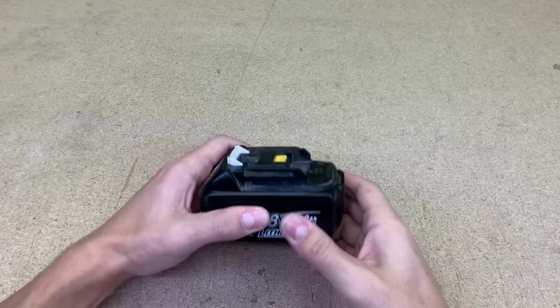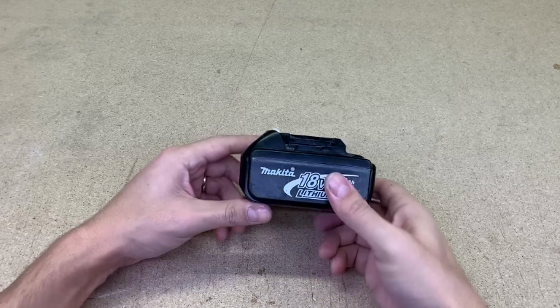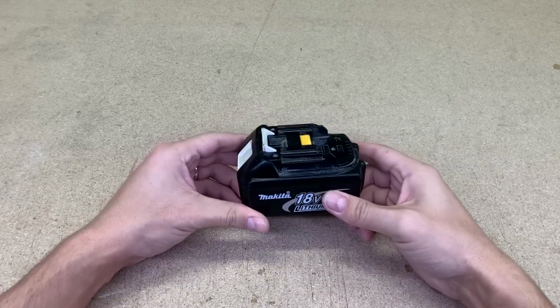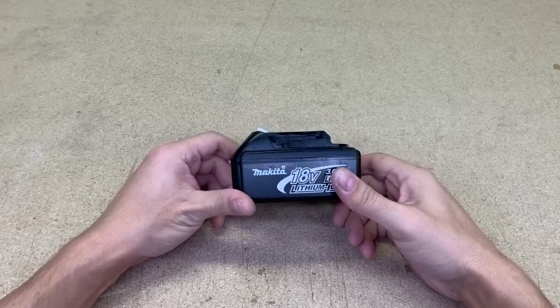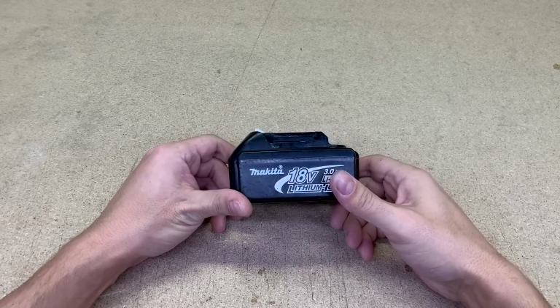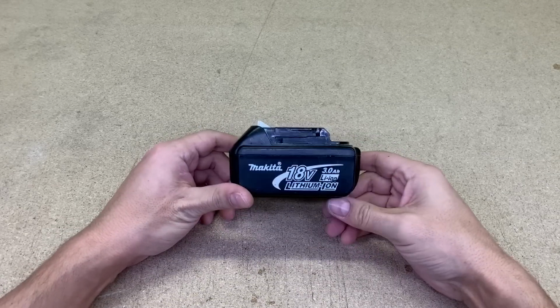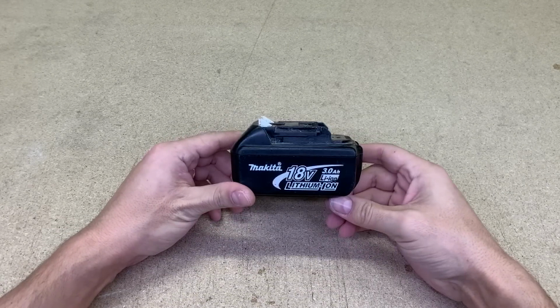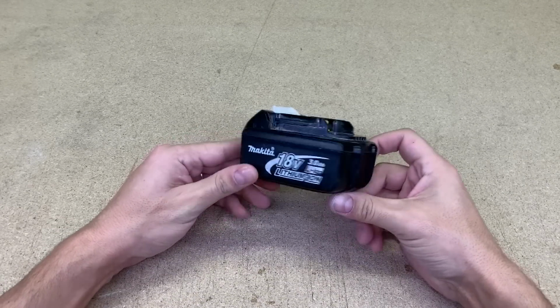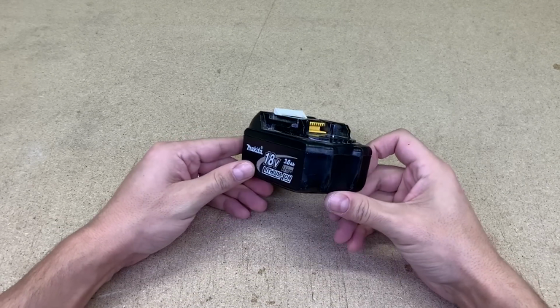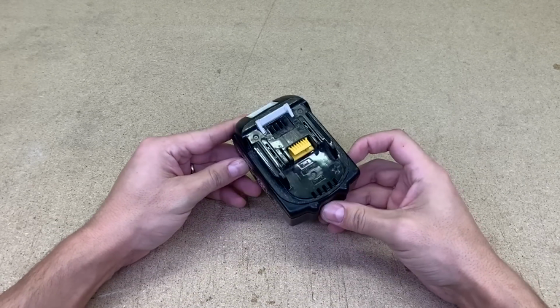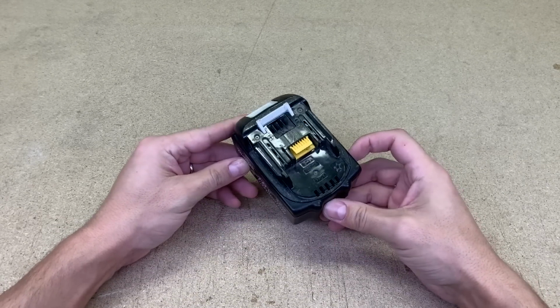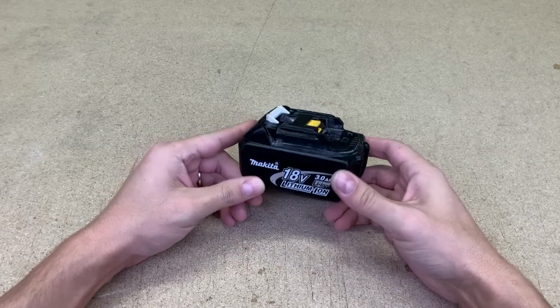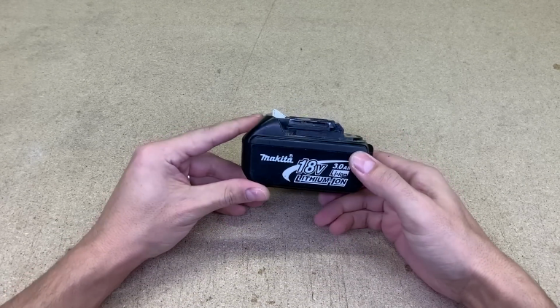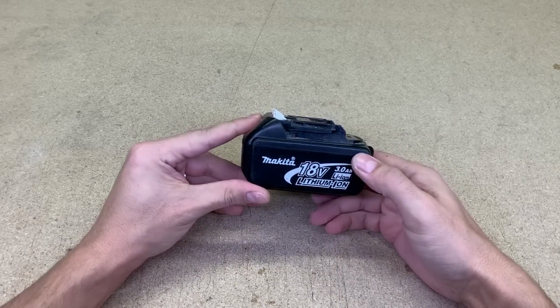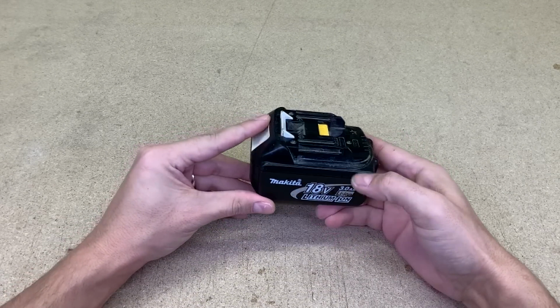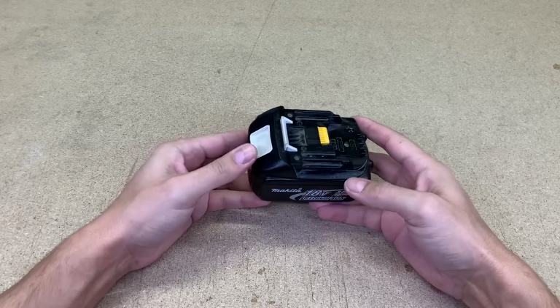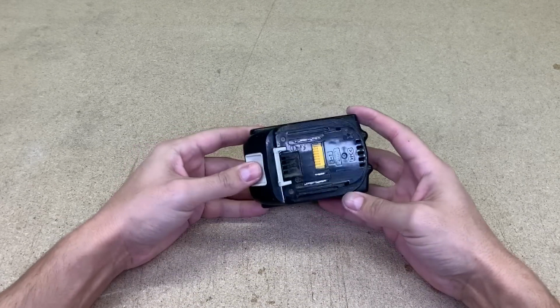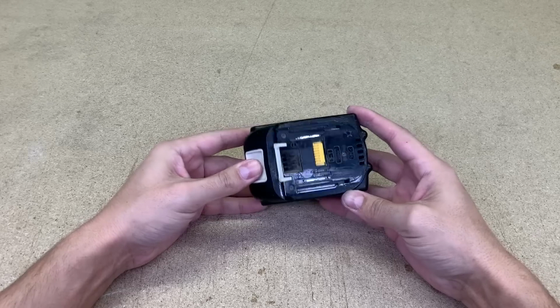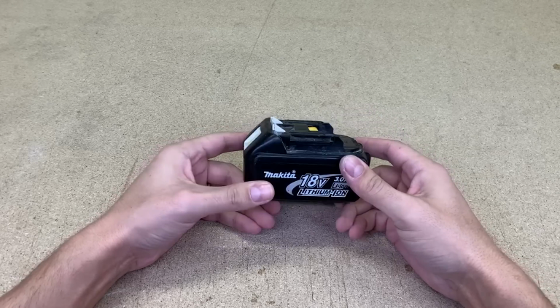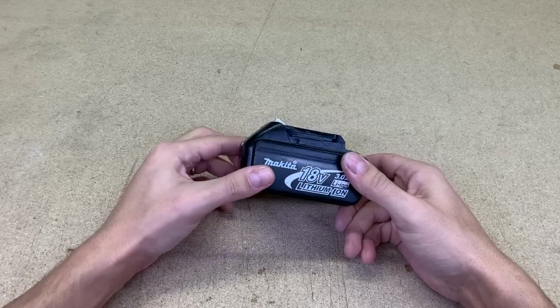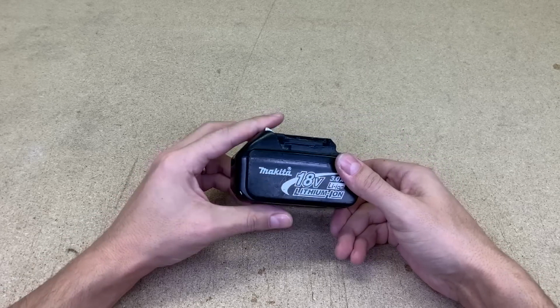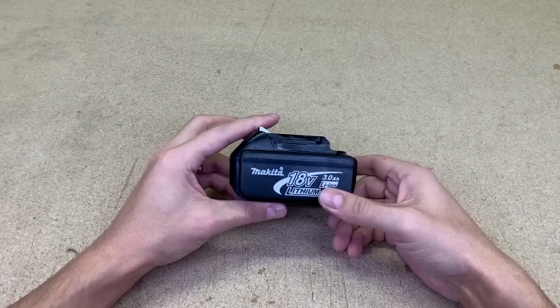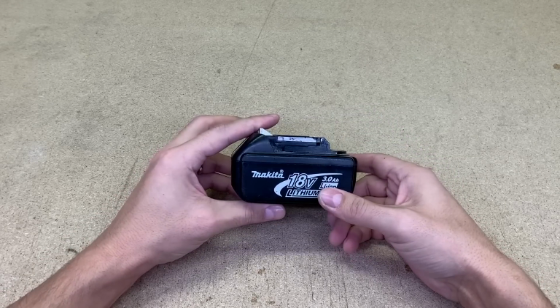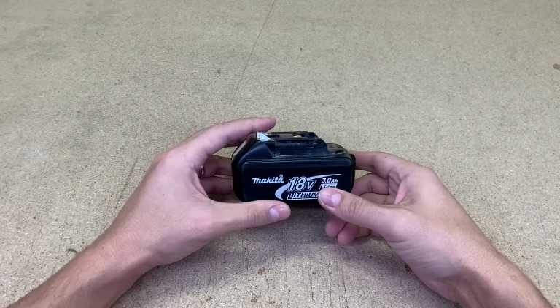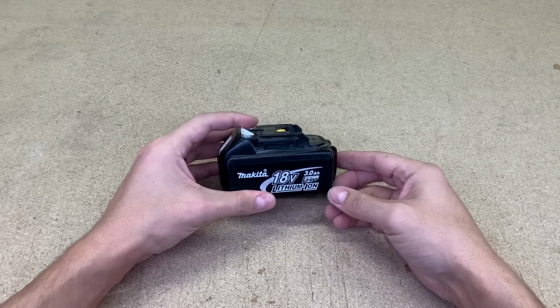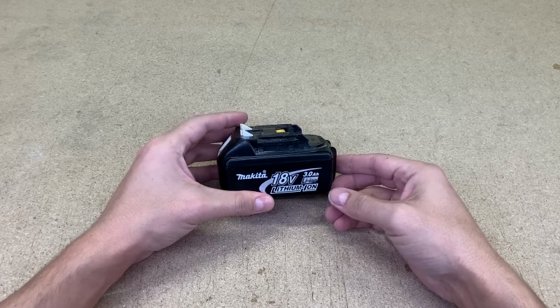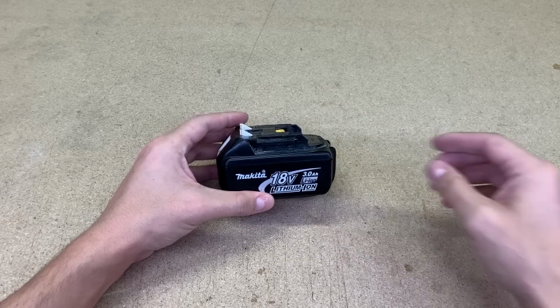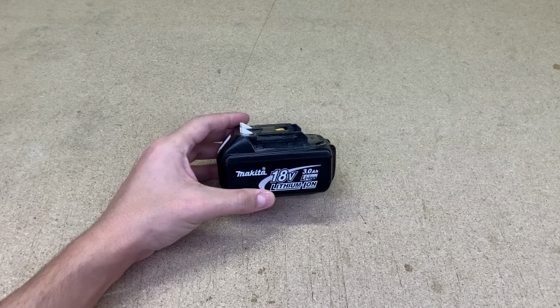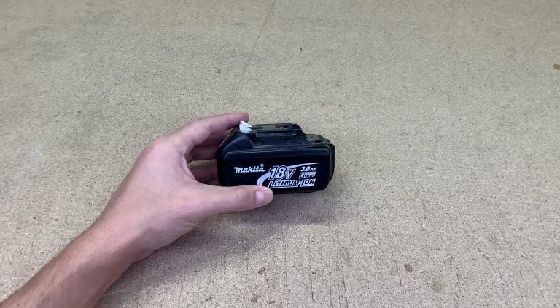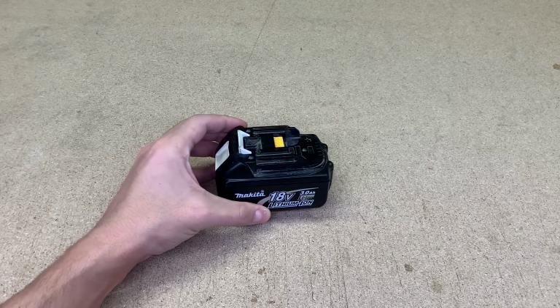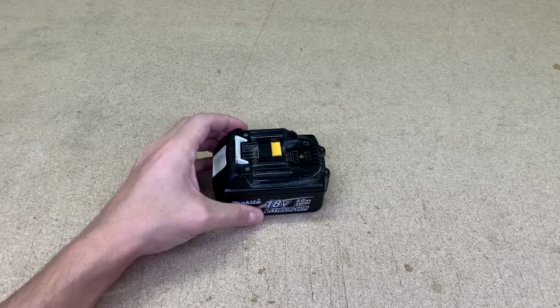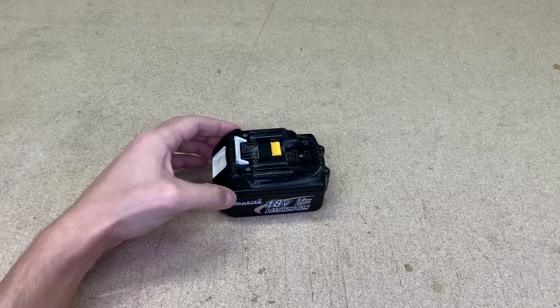Hi, this is a well-known Makita 18V battery suitable for various kinds of Makita cordless power tools. In this video I'll show you how I increase the battery capacity by 50%.